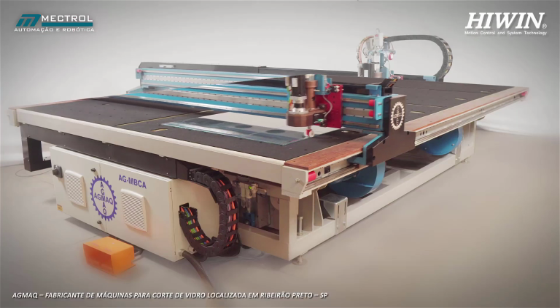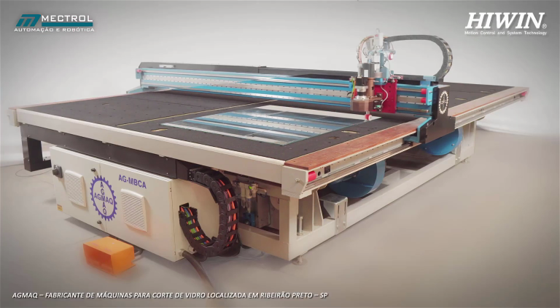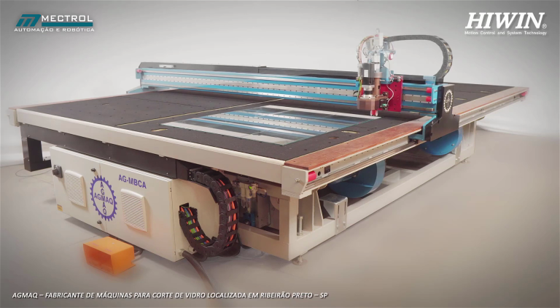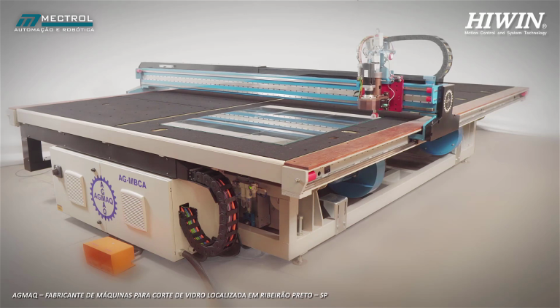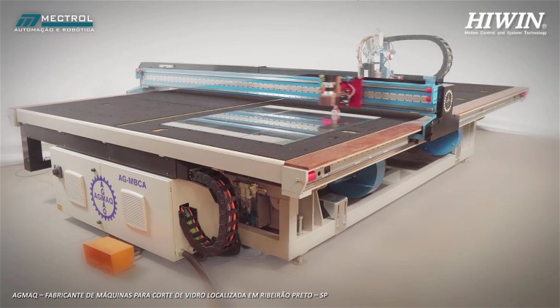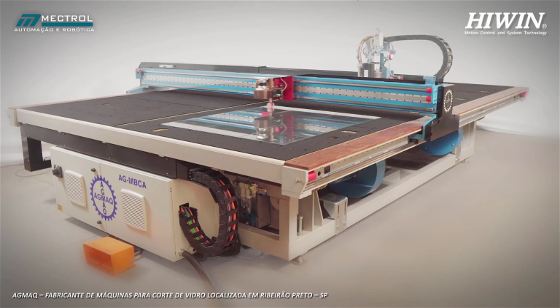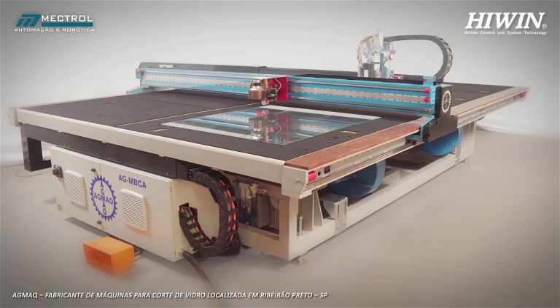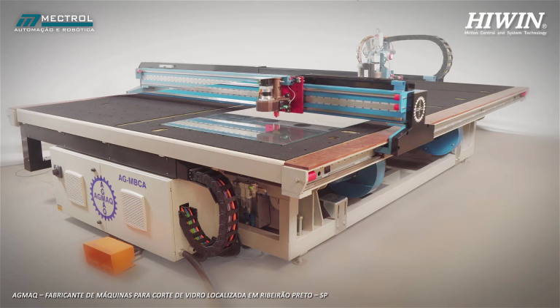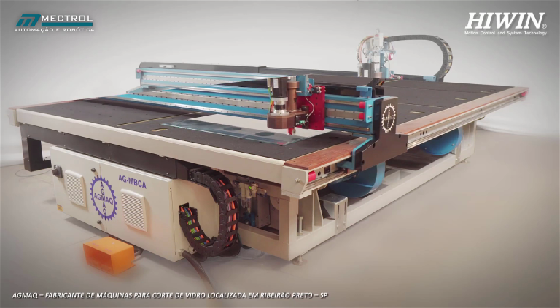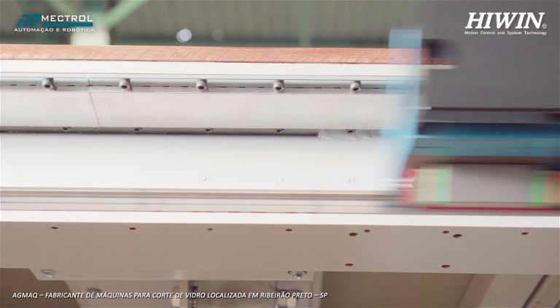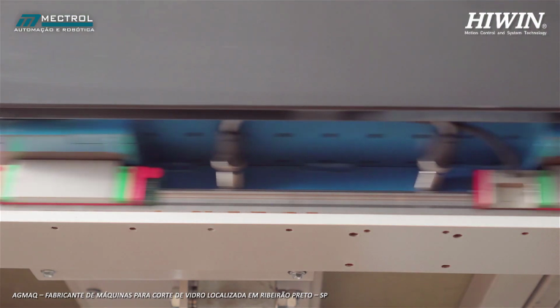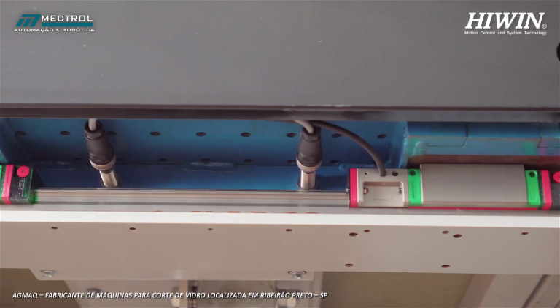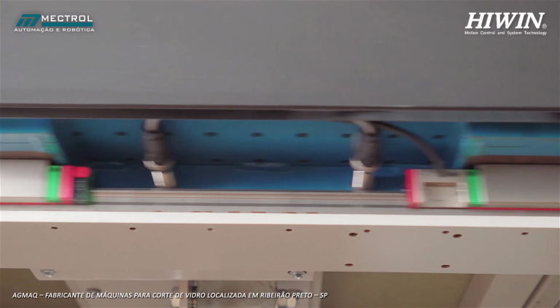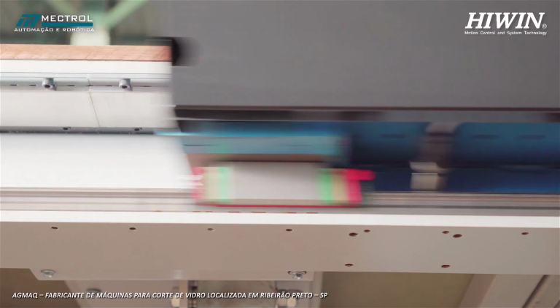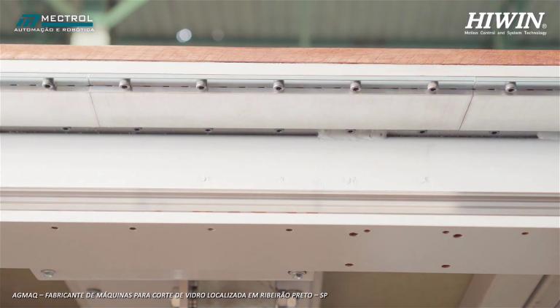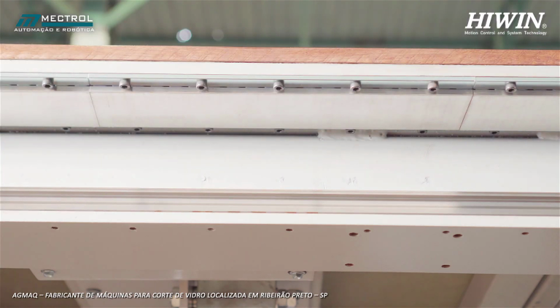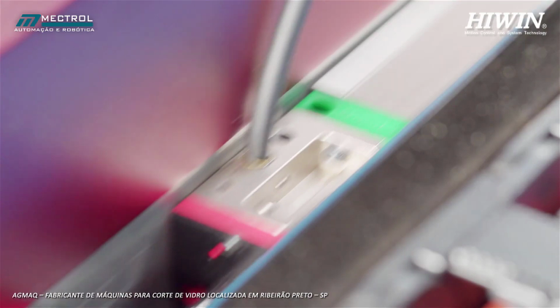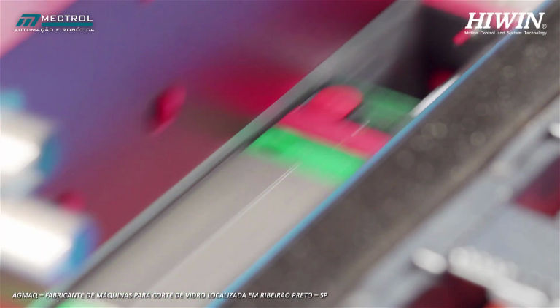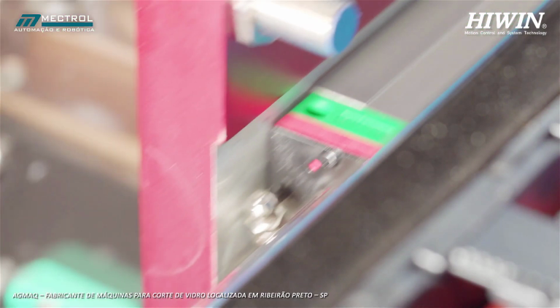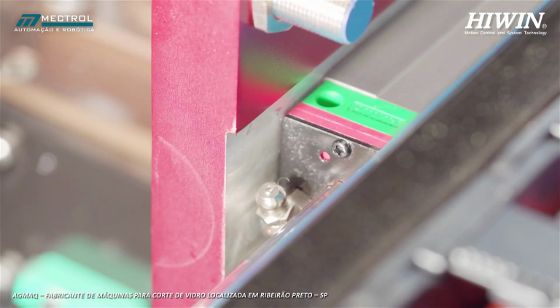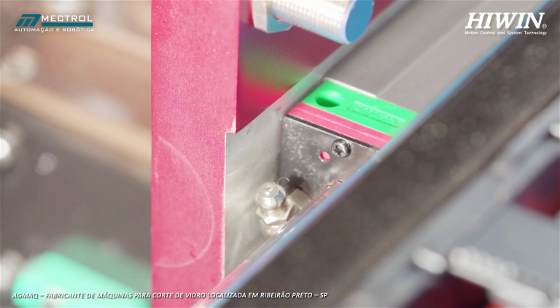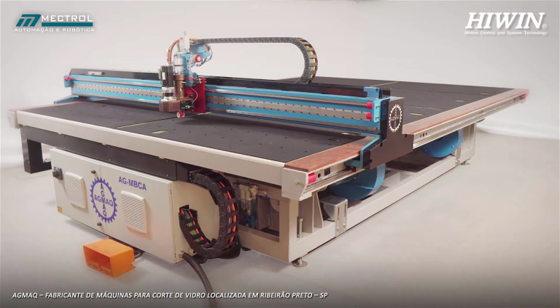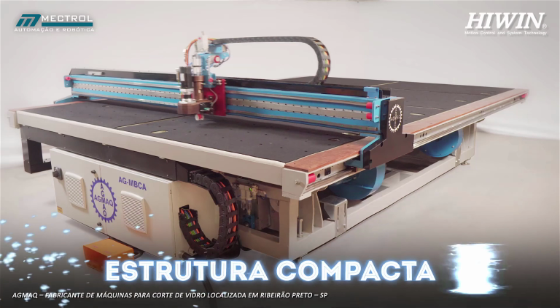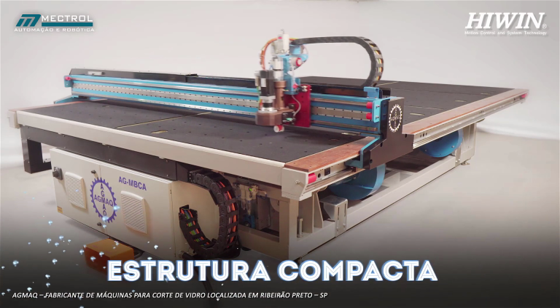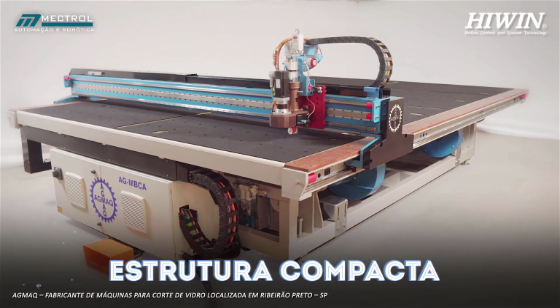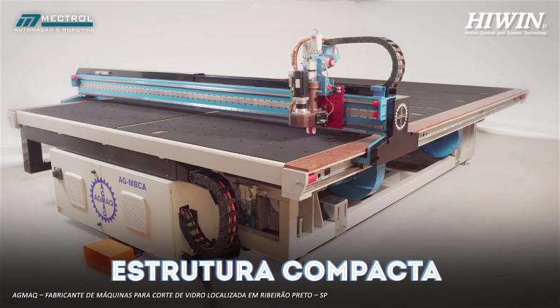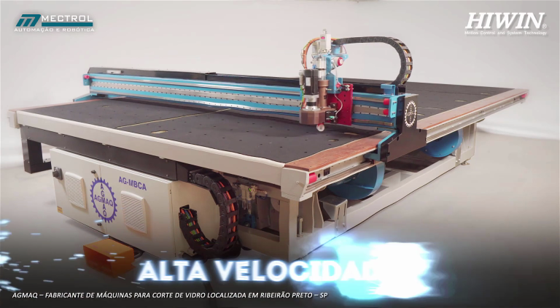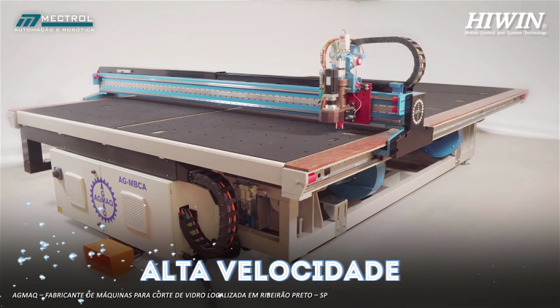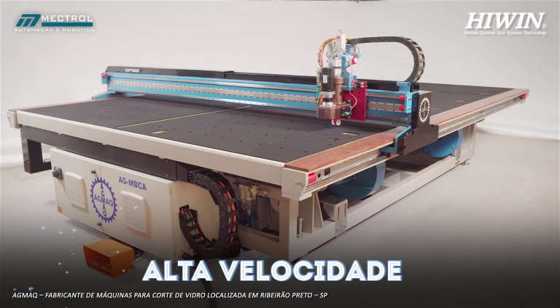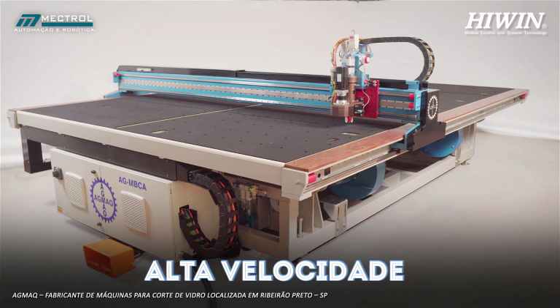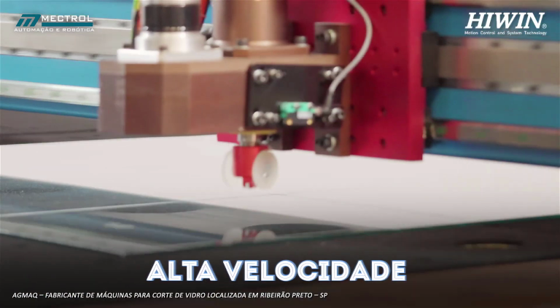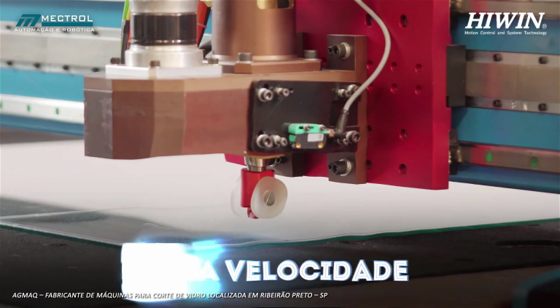In the segment of glass cutting machines, the use of linear motors together with high wind linear guides with high resolution encoder guarantee a compact structure, high speed, precise cuts, and positioning accuracy.